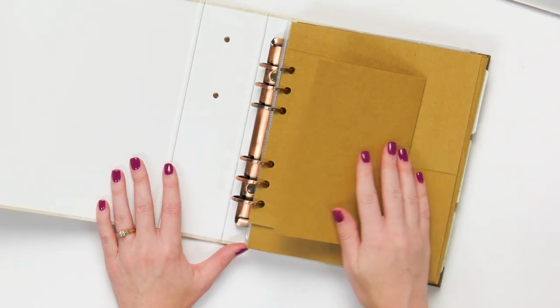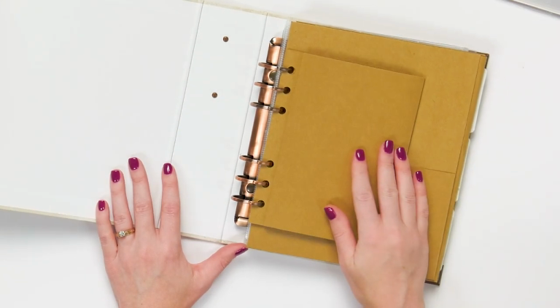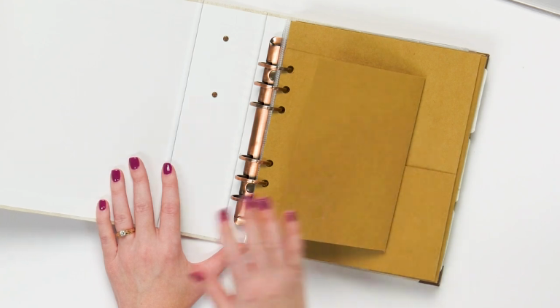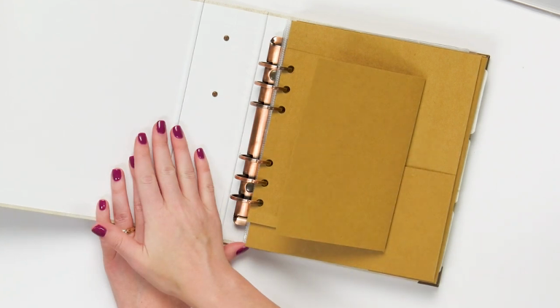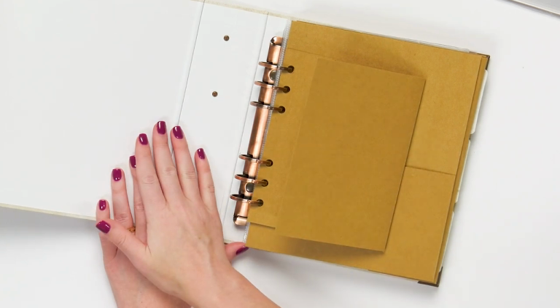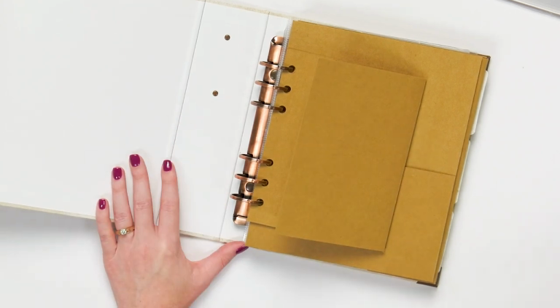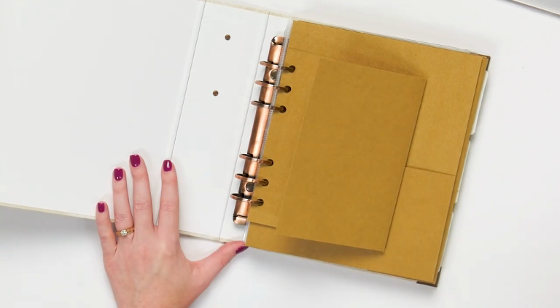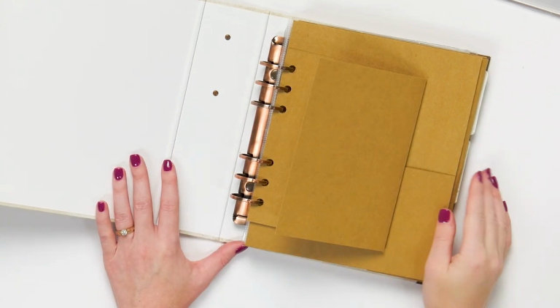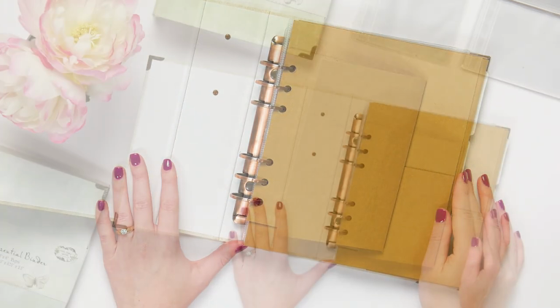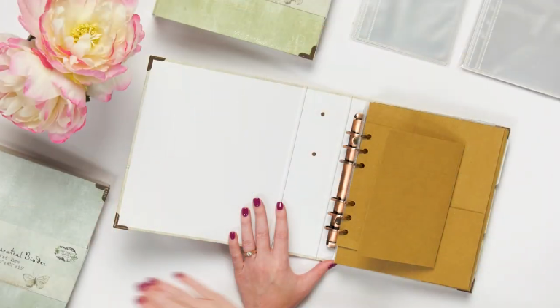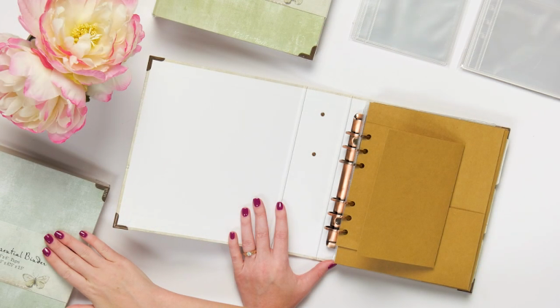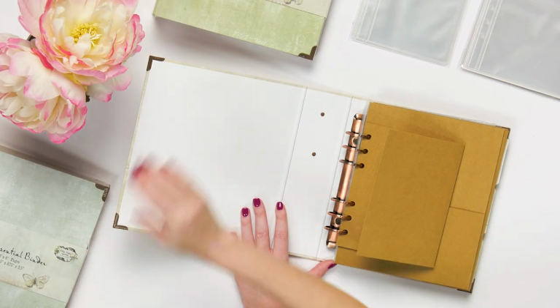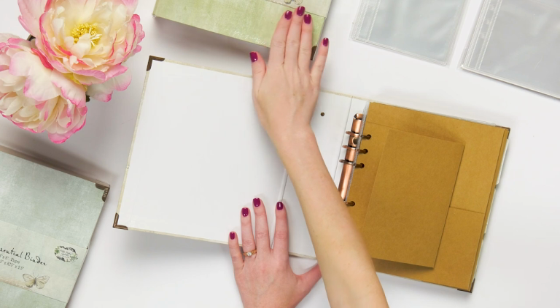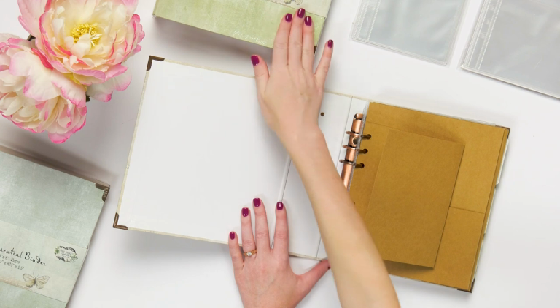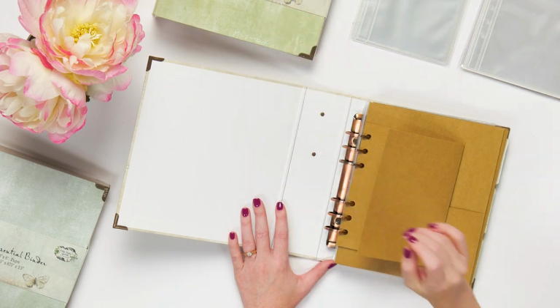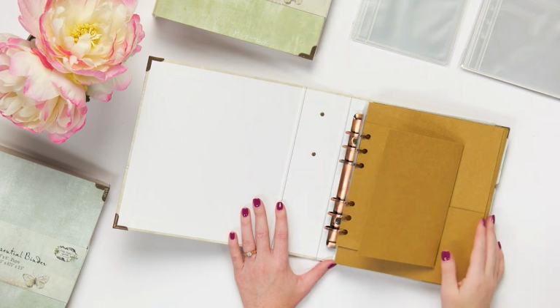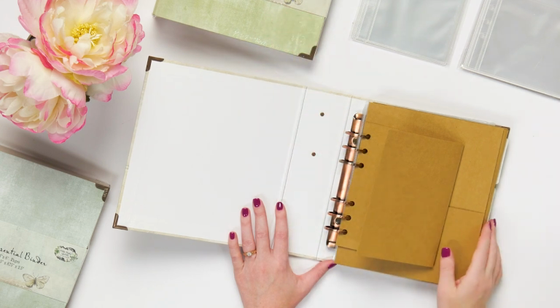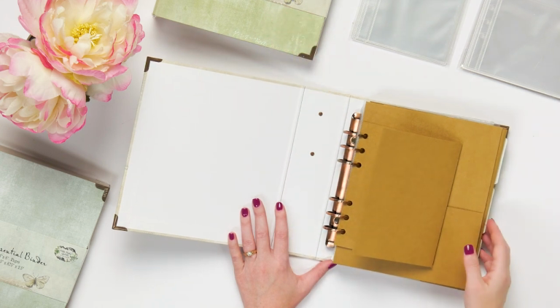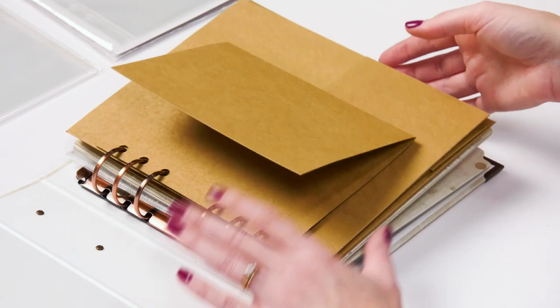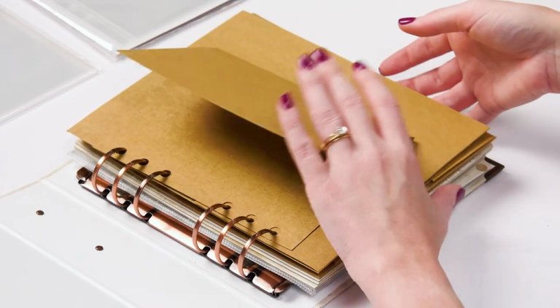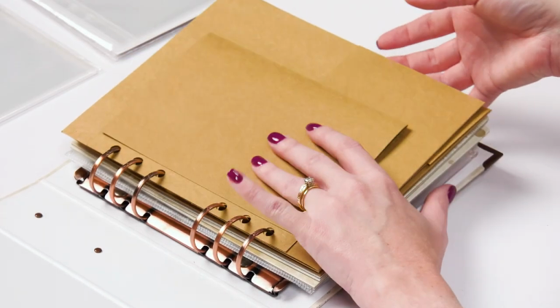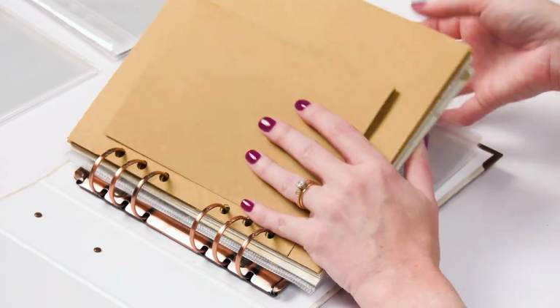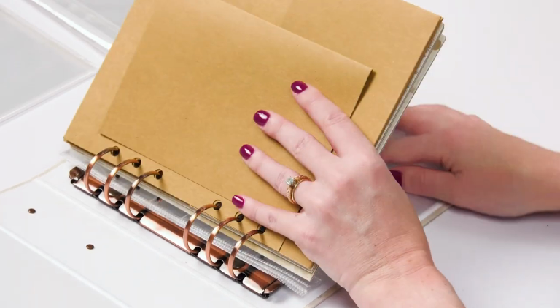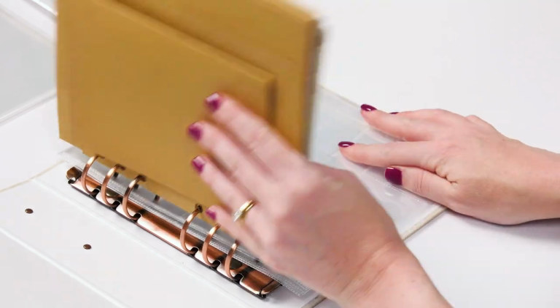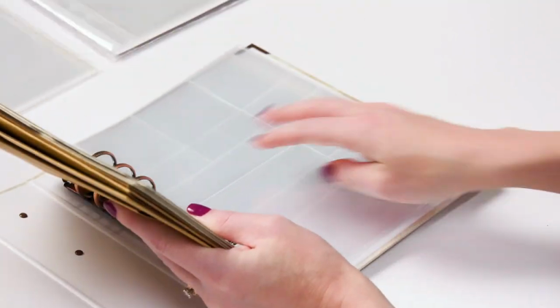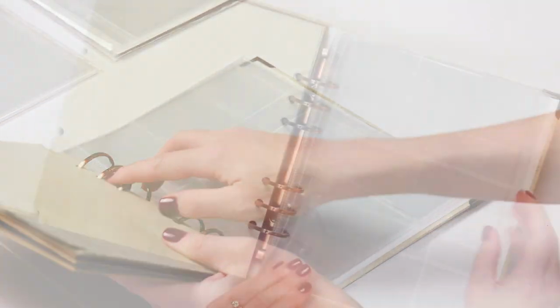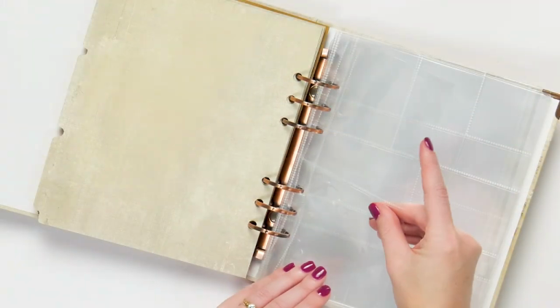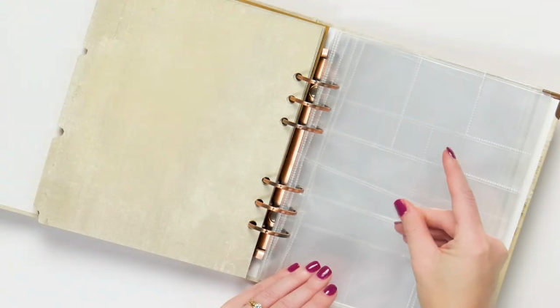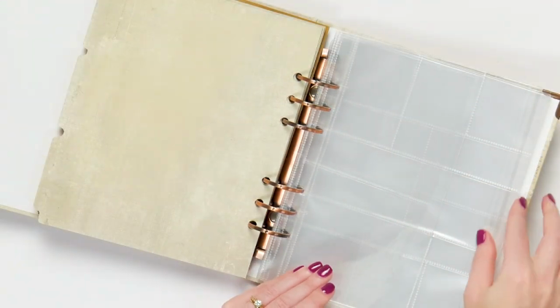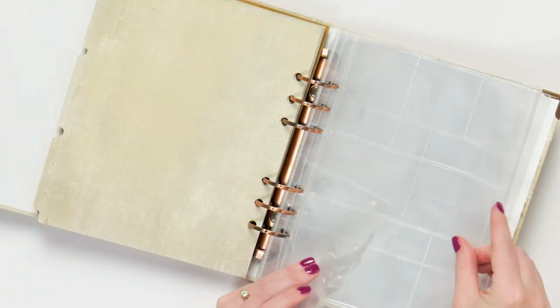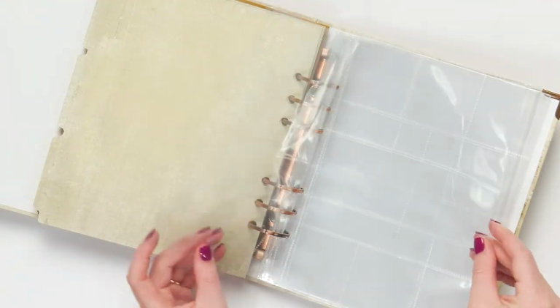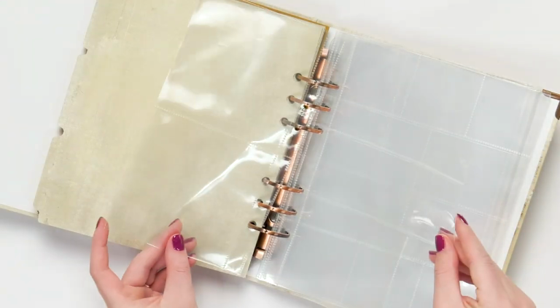You get the binder and it's available in three different beautiful hues that you can see here. It comes with six page protectors, and those are in the back. These wonderful page protectors have all kinds of different pocket sizes.